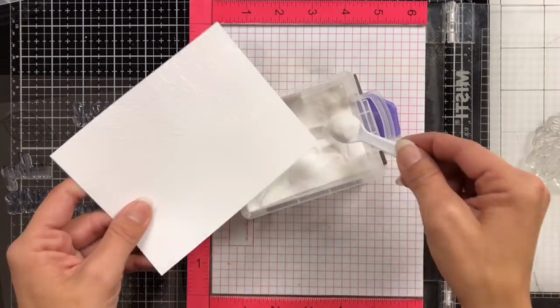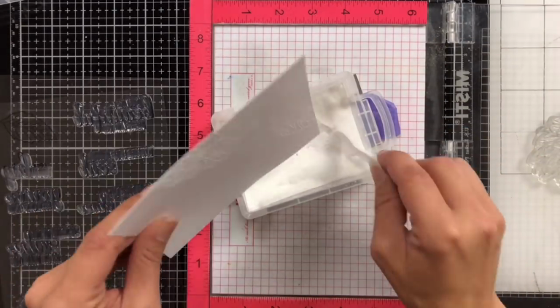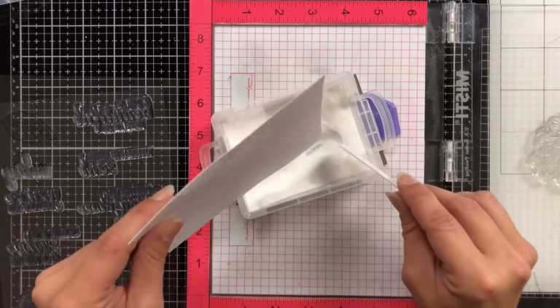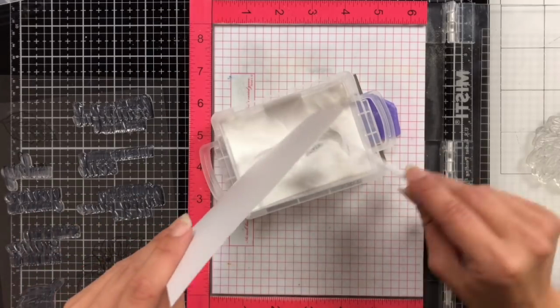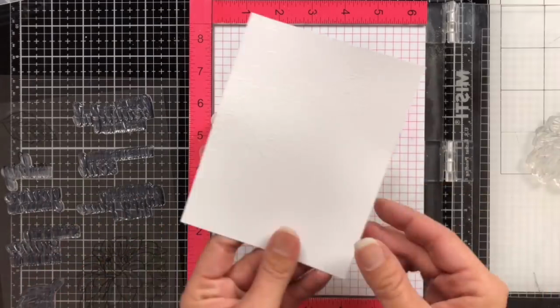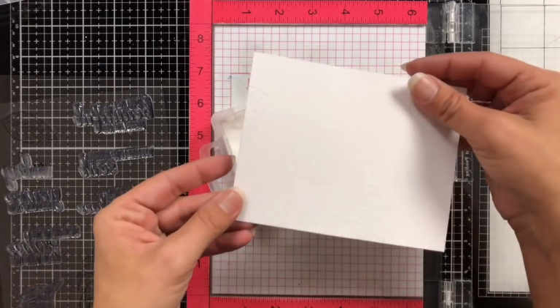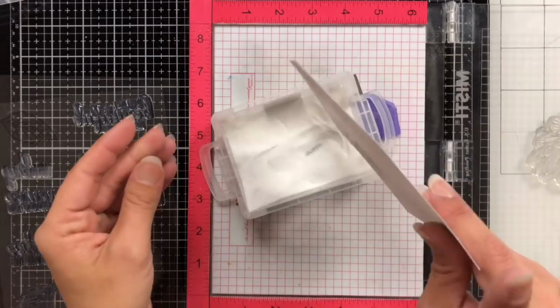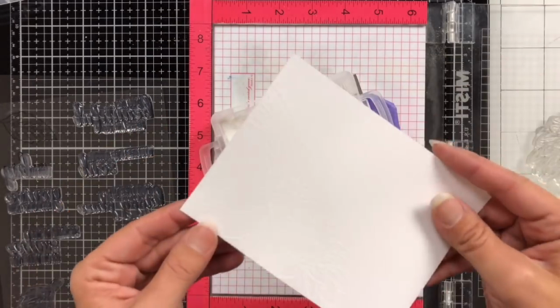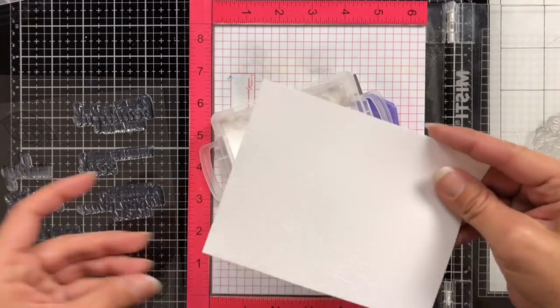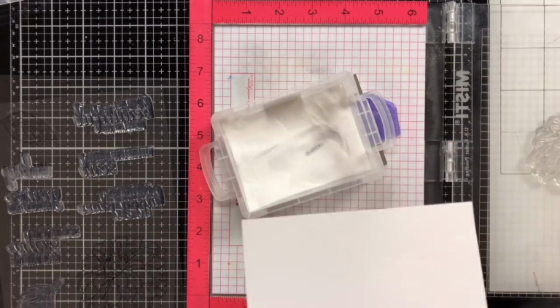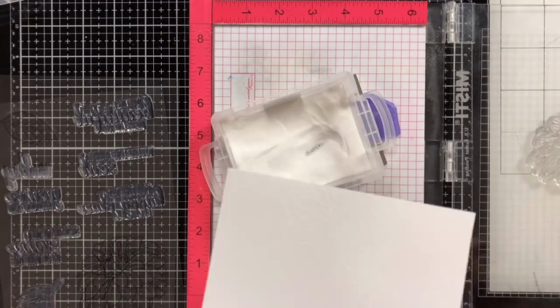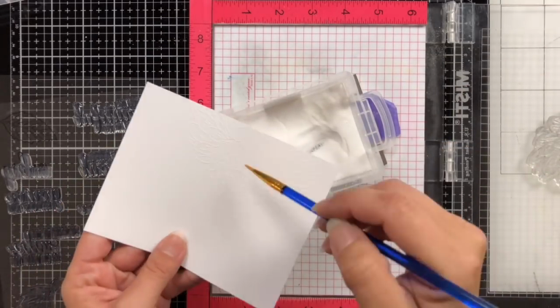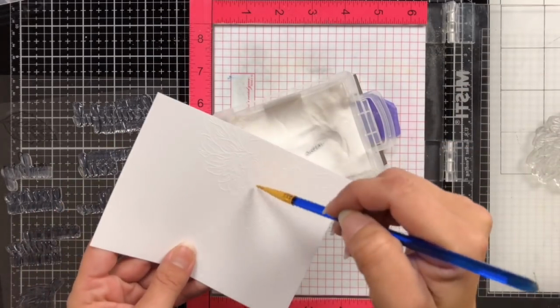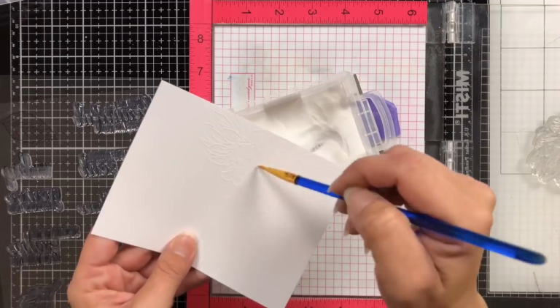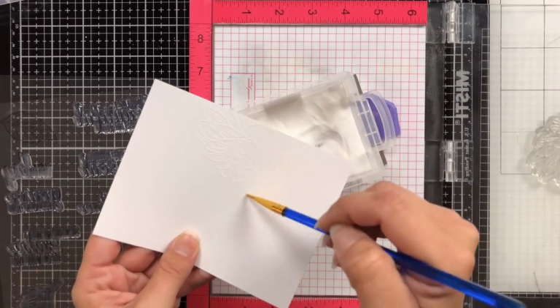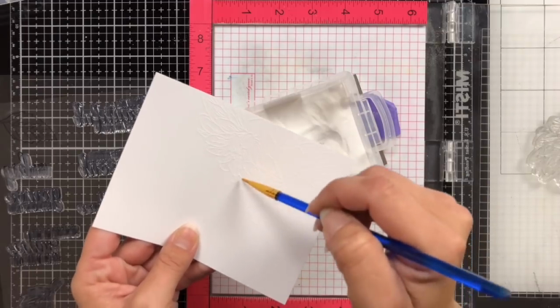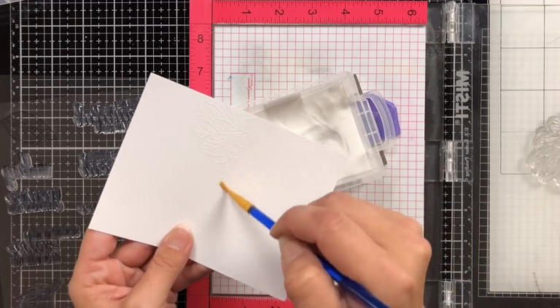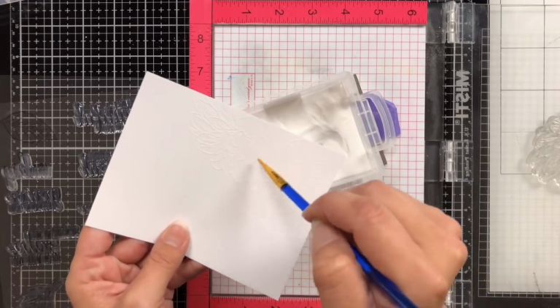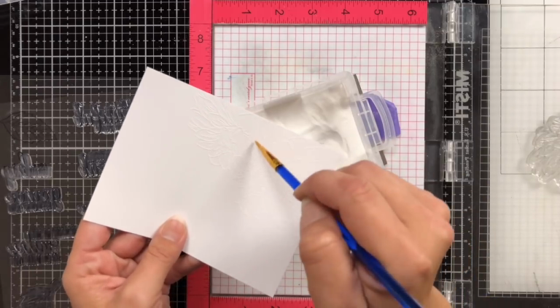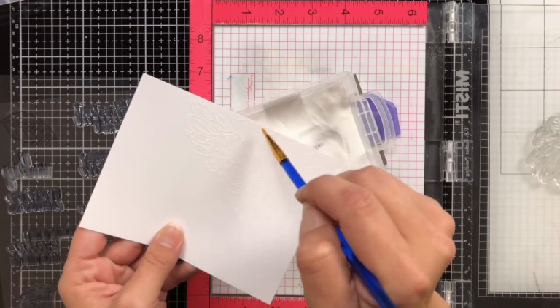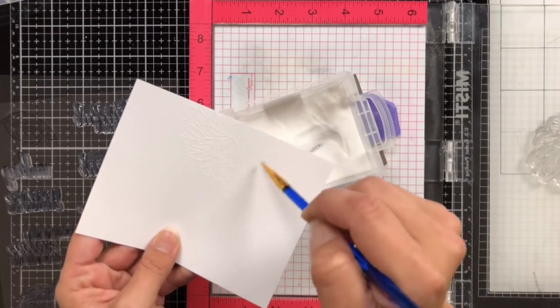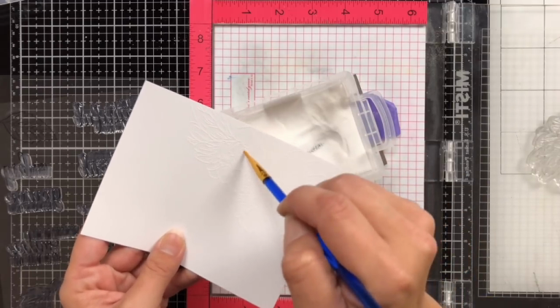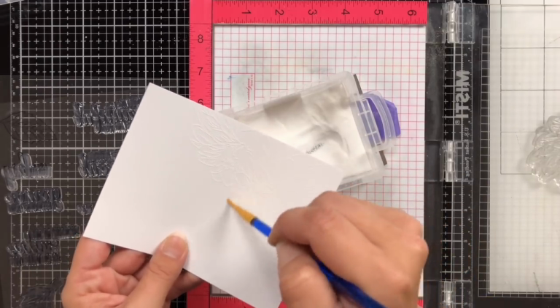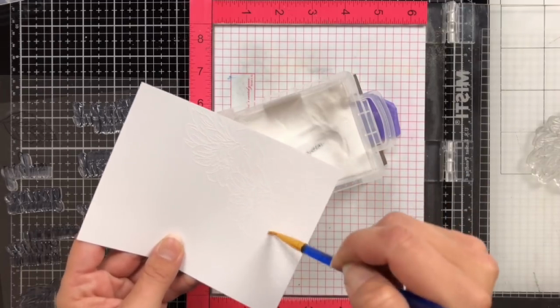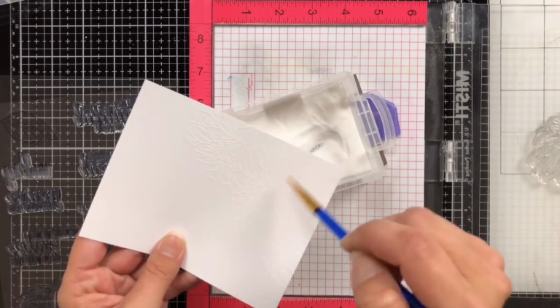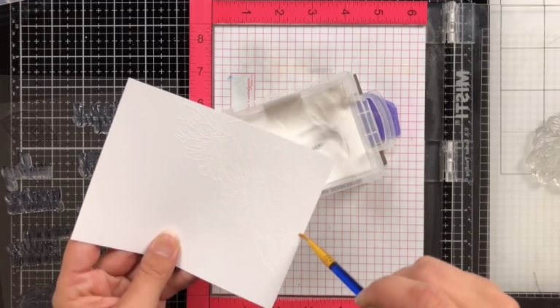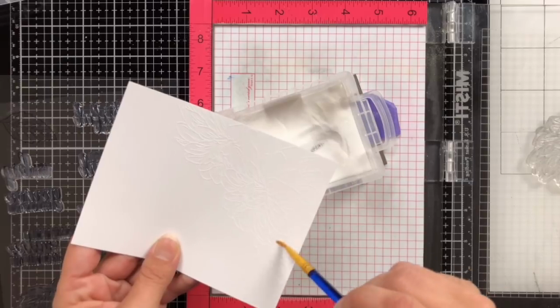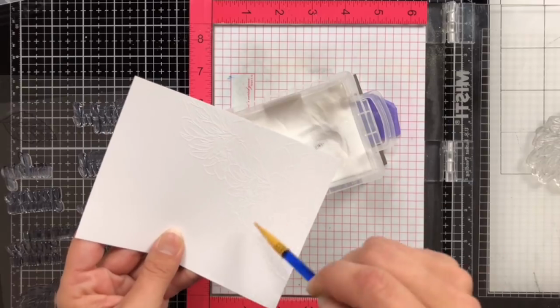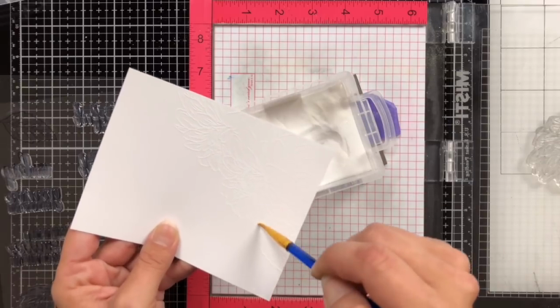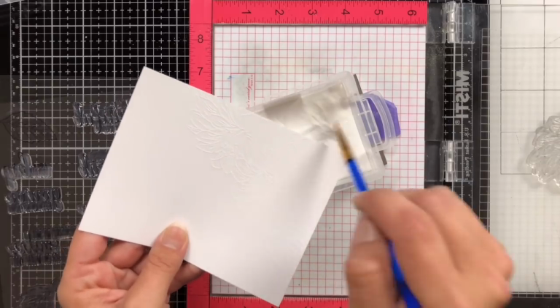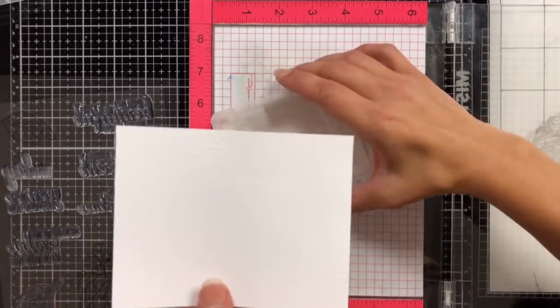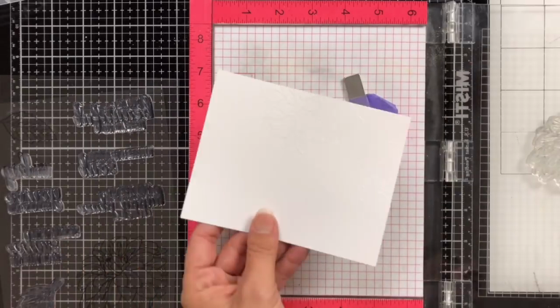If you do find there is a little bit of embossing powder sticking to your cardstock, be sure to remove that with a paintbrush before you hit it with your heat tool. Otherwise, that is going to heat up and you will have those speckles left on your floral image.